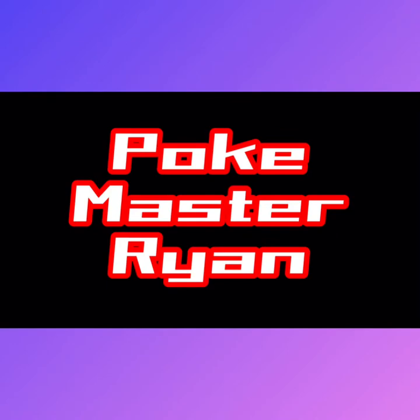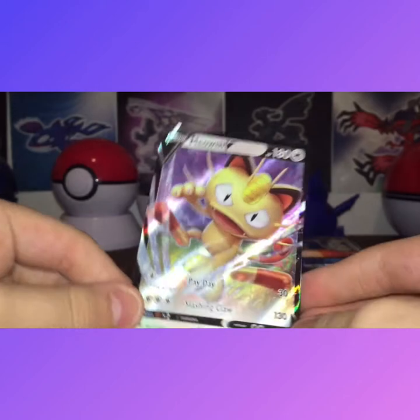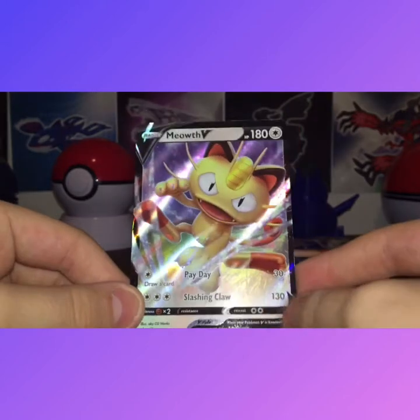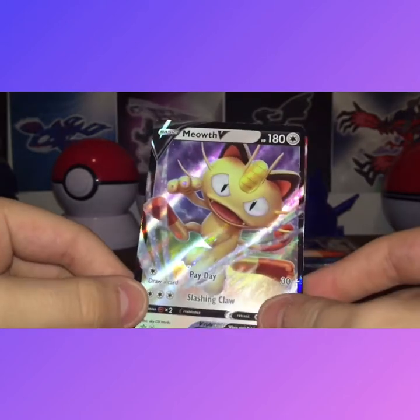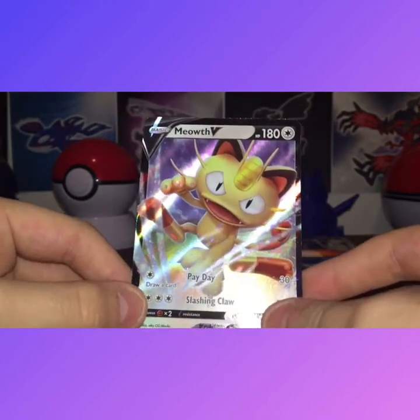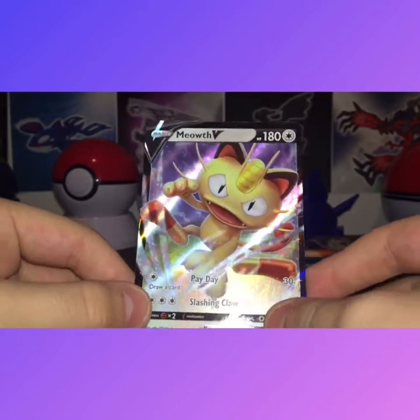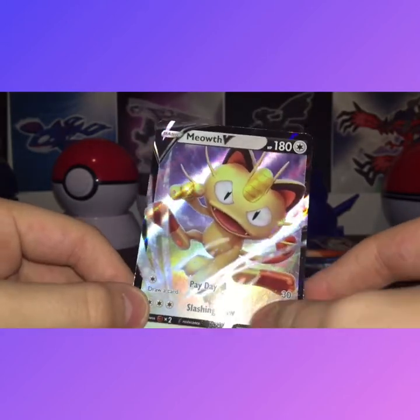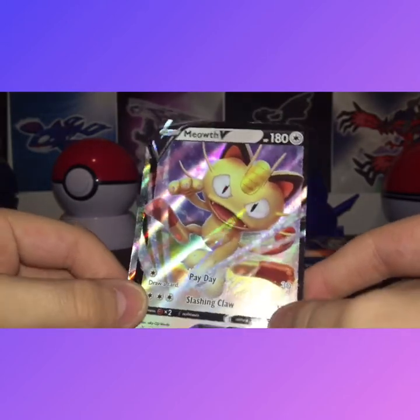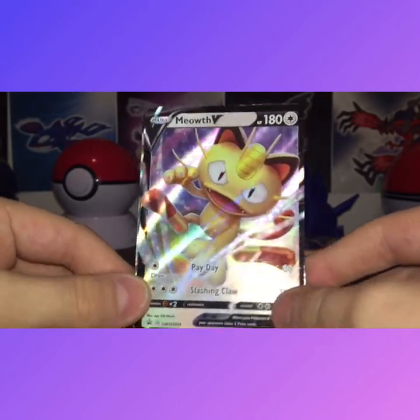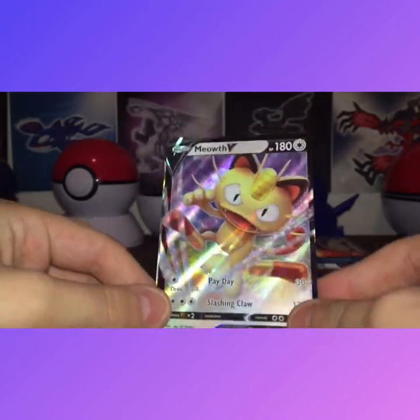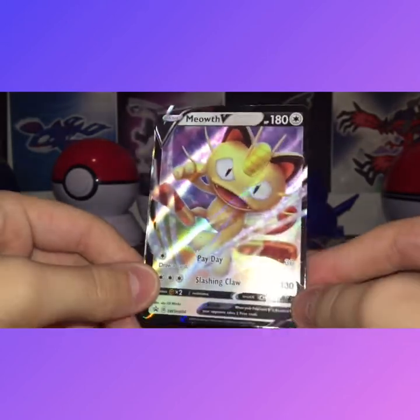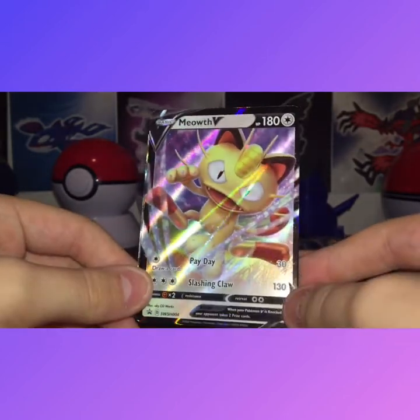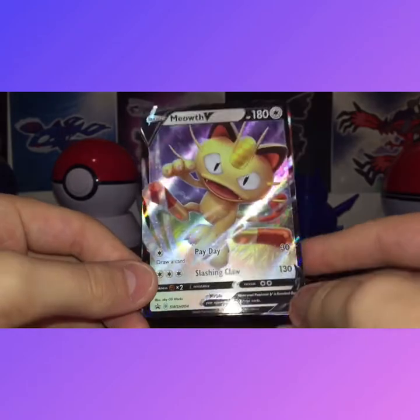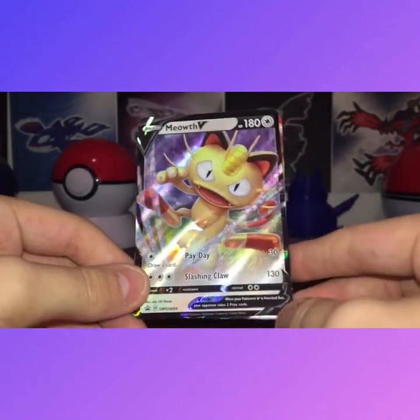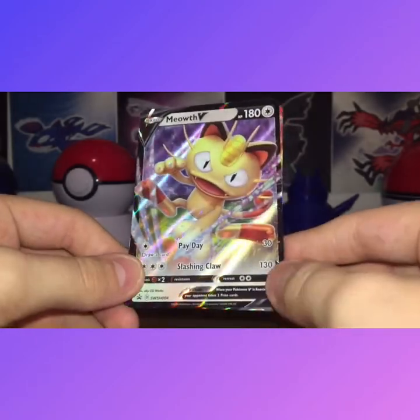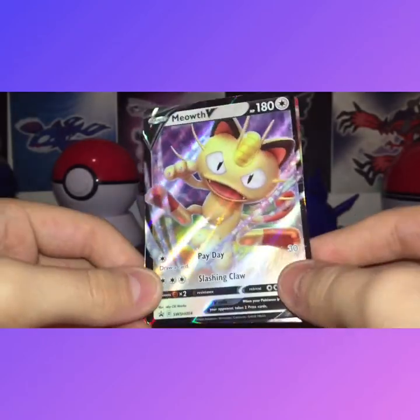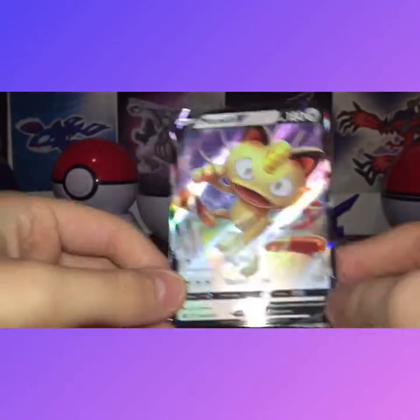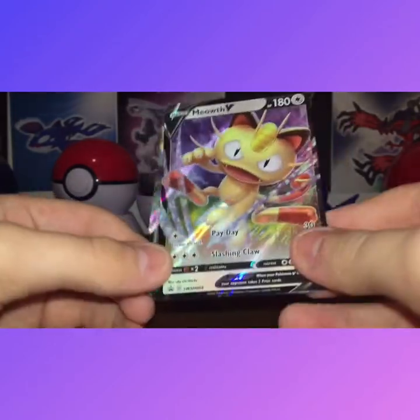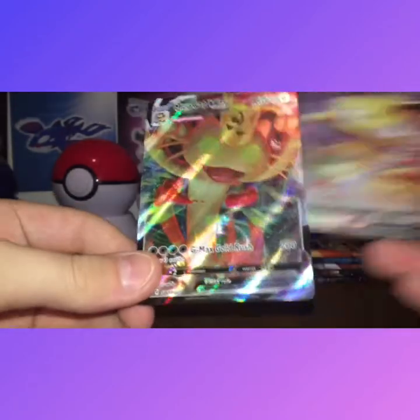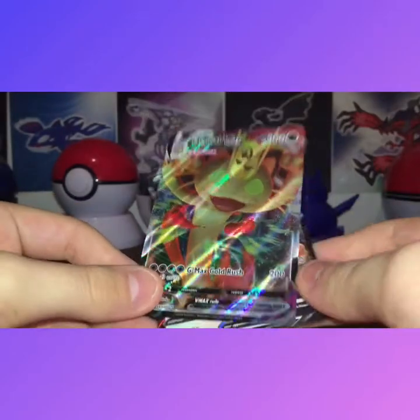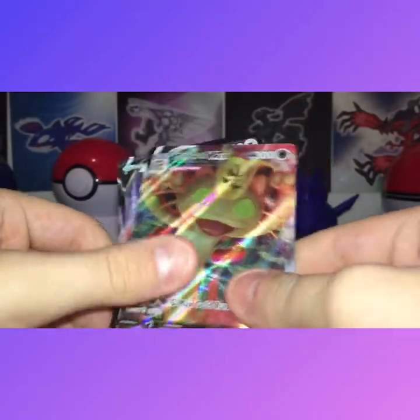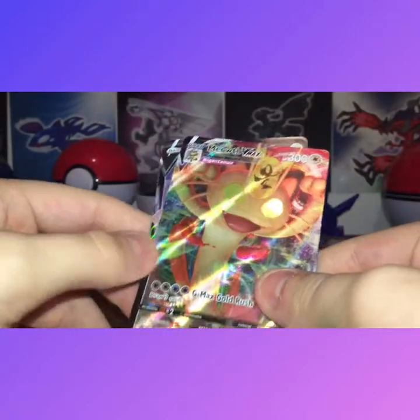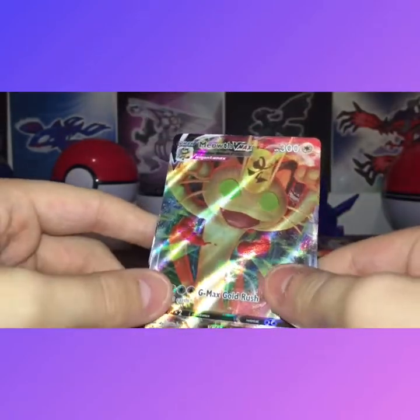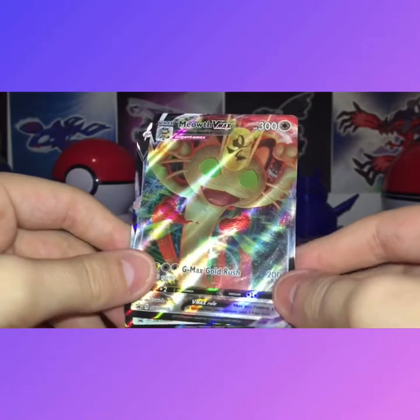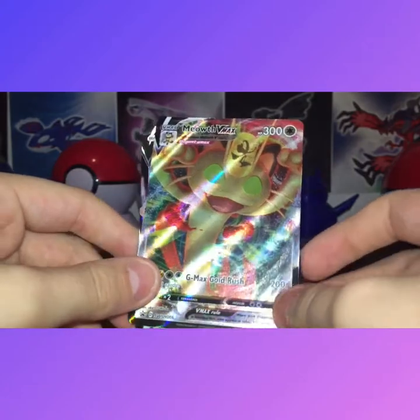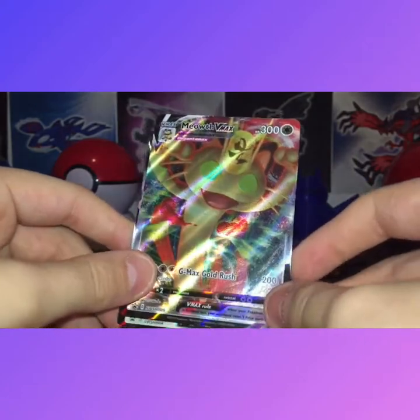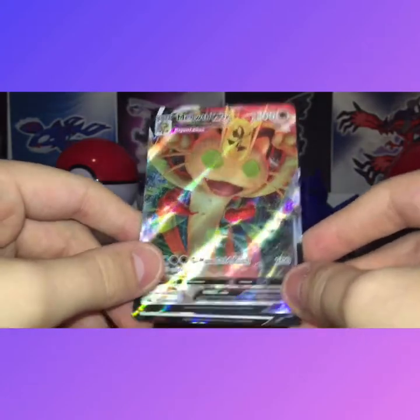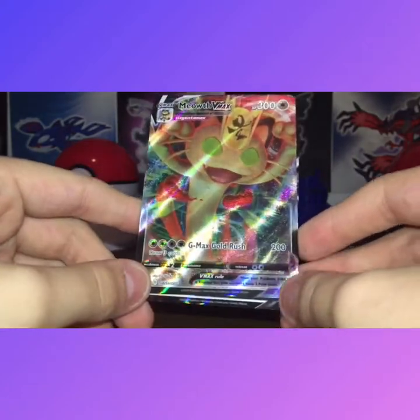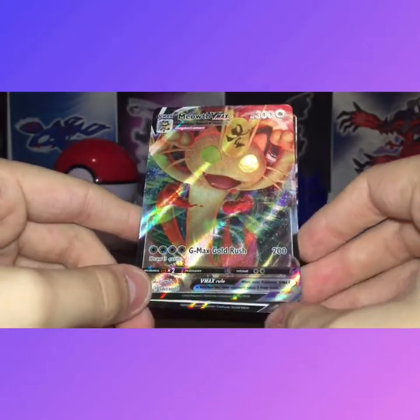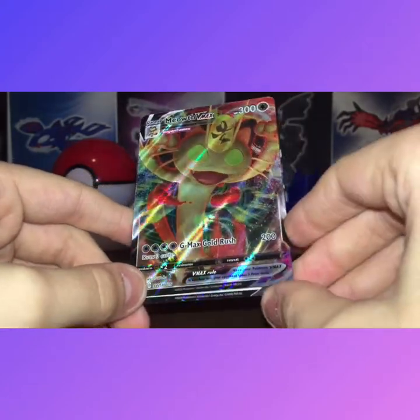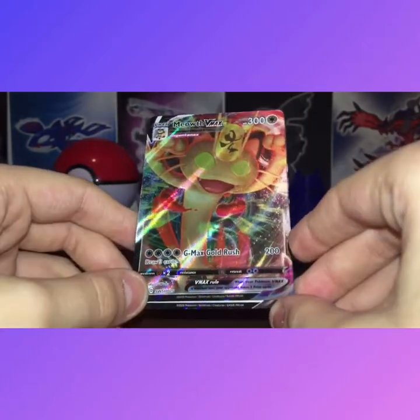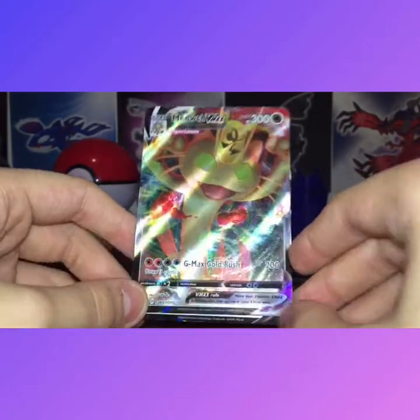First up we have our Meowth, the new V series cards. I think they're pretty cool — HP 180, Payday for 30, Slashing Claw 130. And then our Meowth VMAX with 300 HP and G-Max Gold Rush for 200.